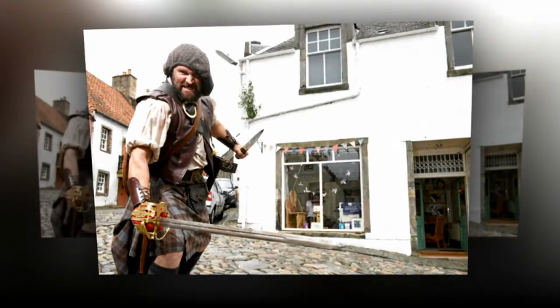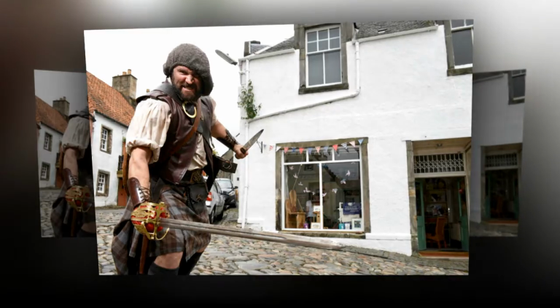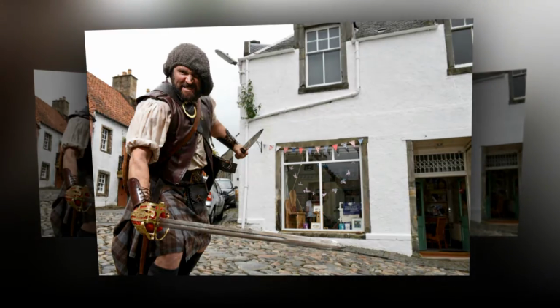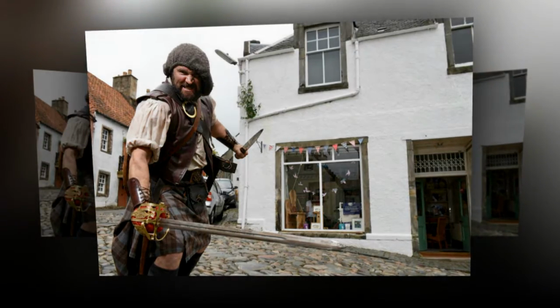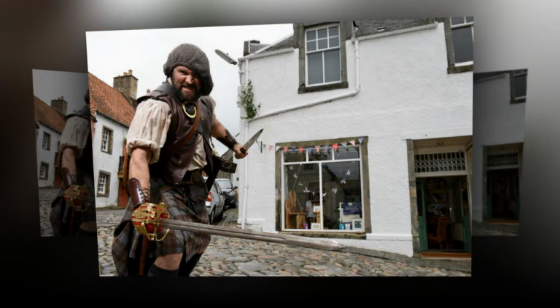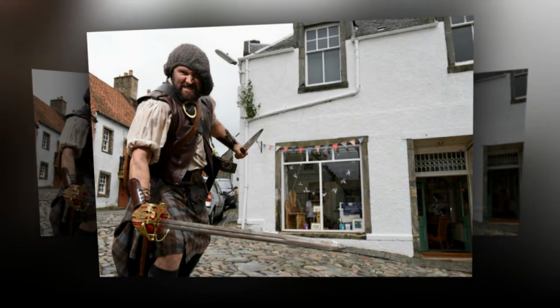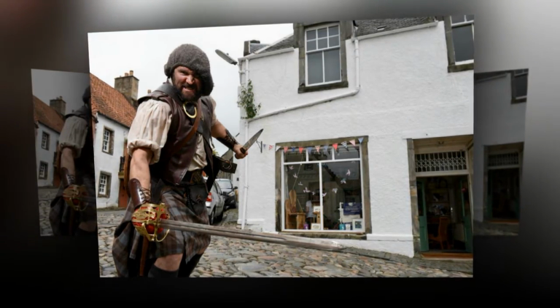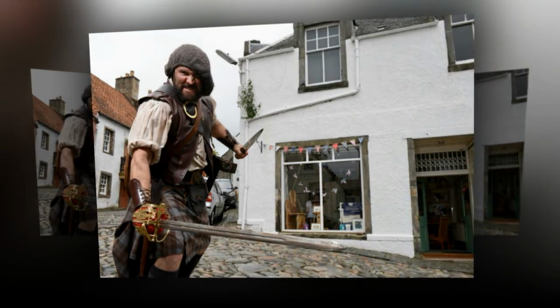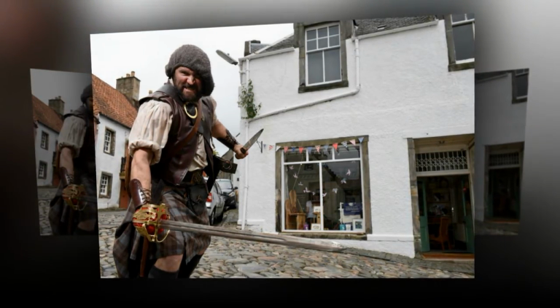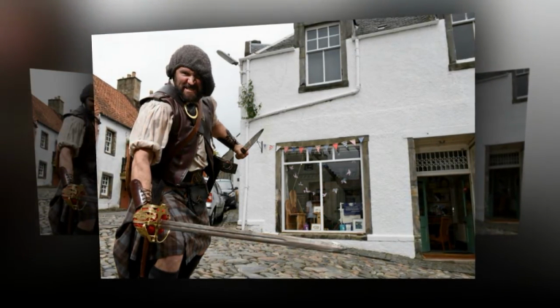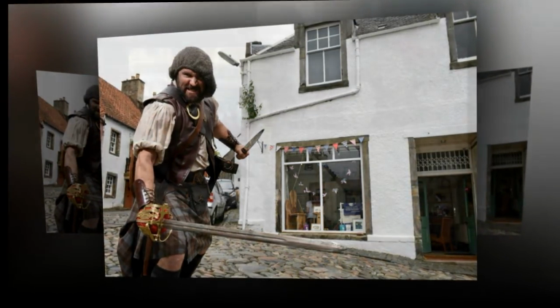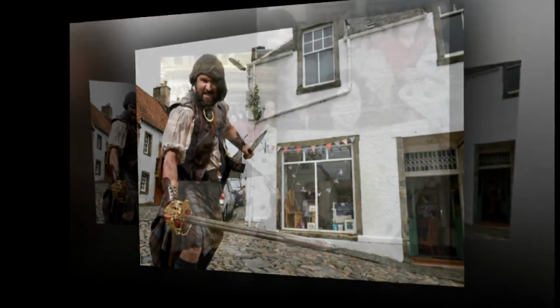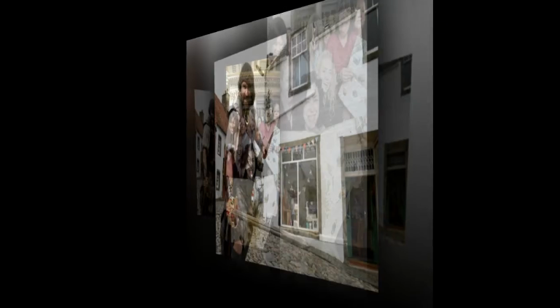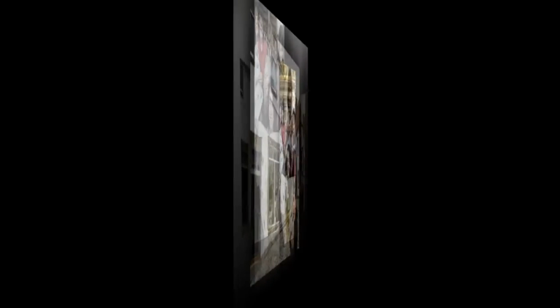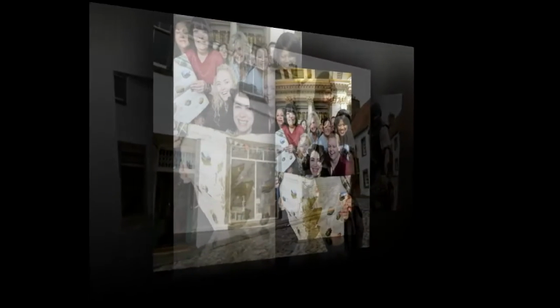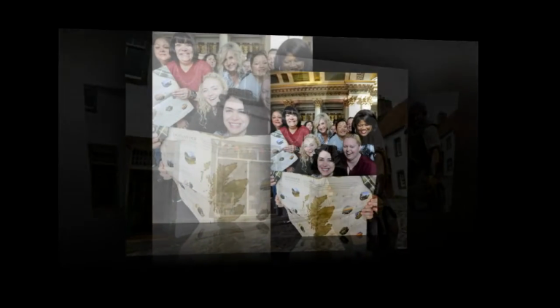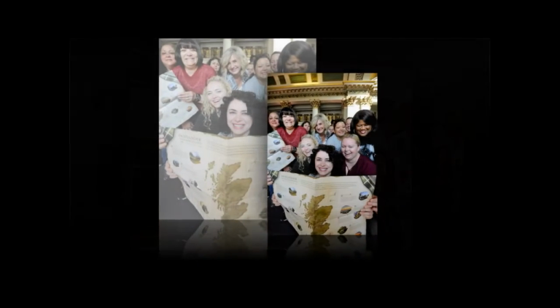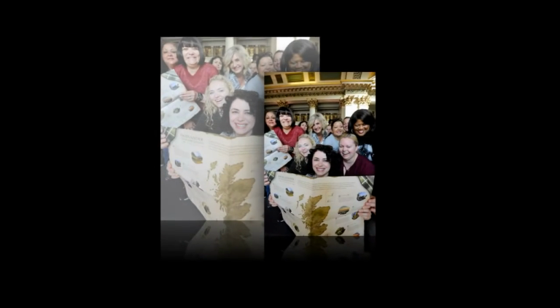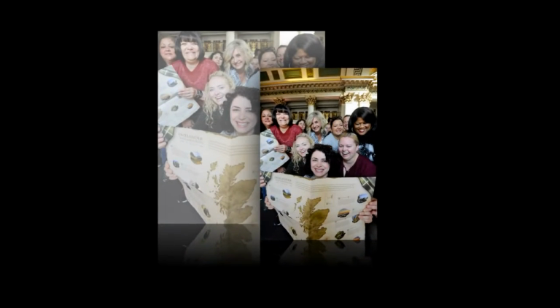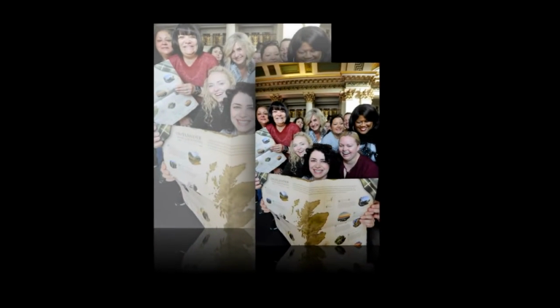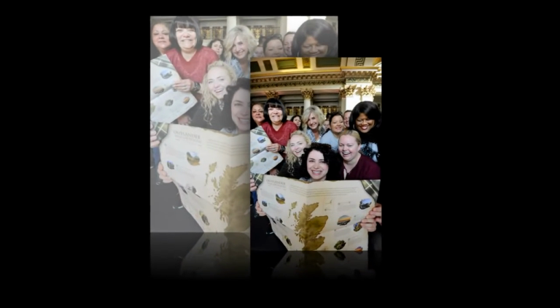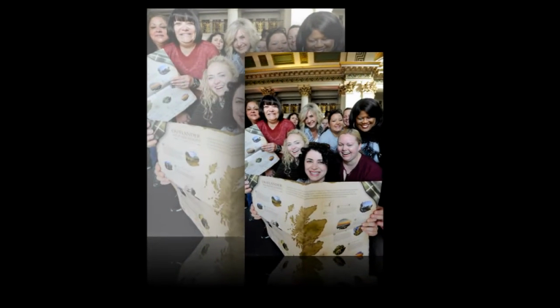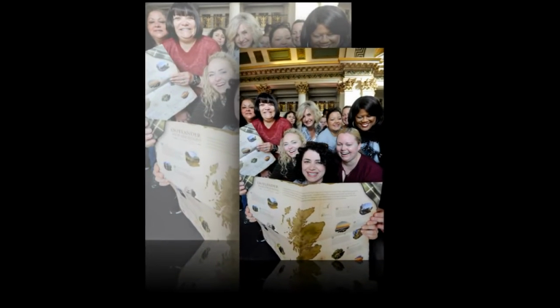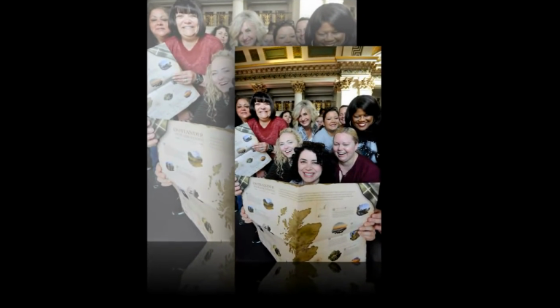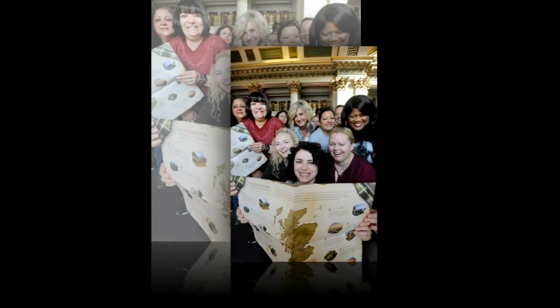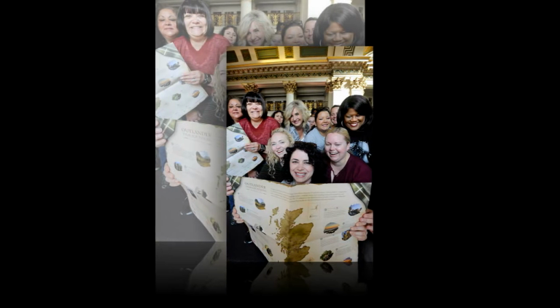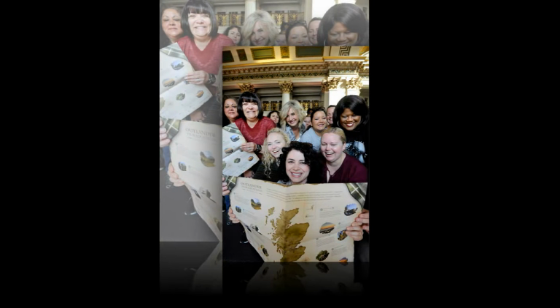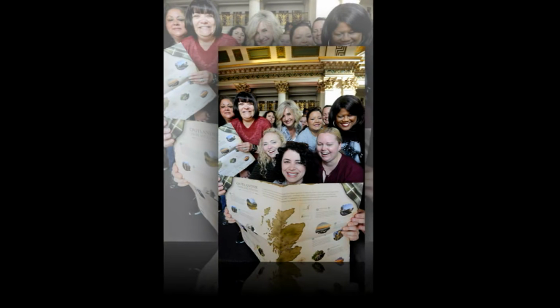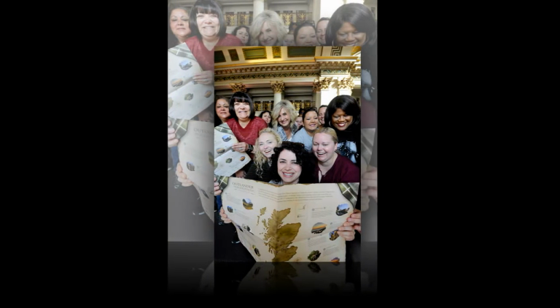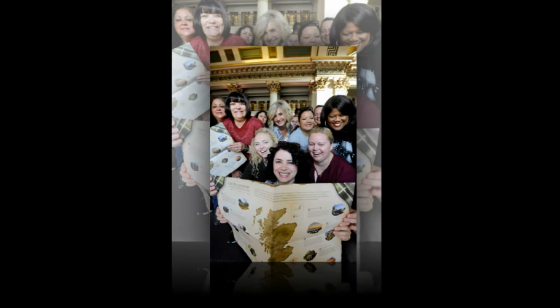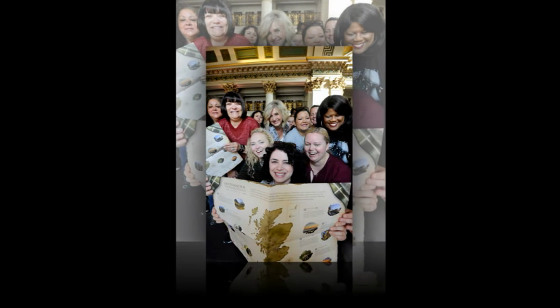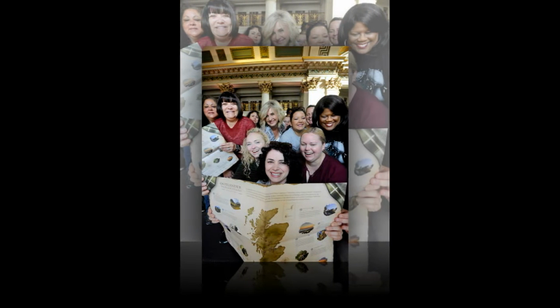and new filming locations in Edinburgh, Glasgow, and Ayrshire were added to the Outlander Guide of Scotland's National Tourism Organization. The new additions coincide with the celebration of the release of the series' Season 3 Blu-ray and DVD copies.